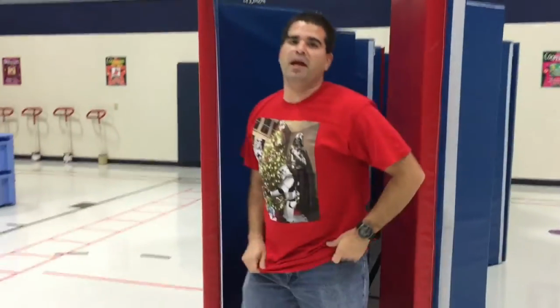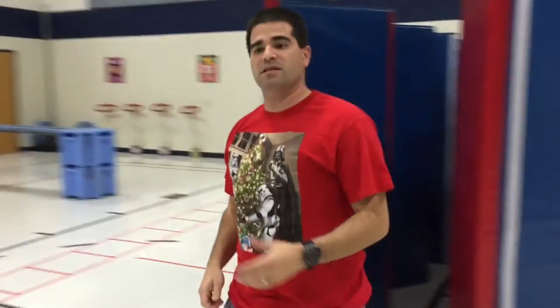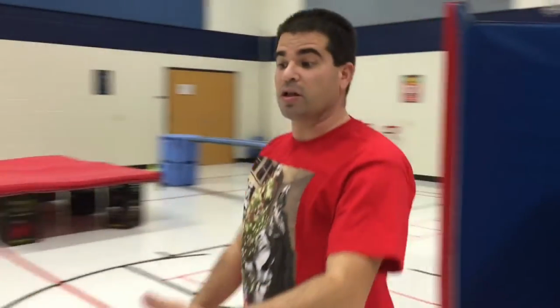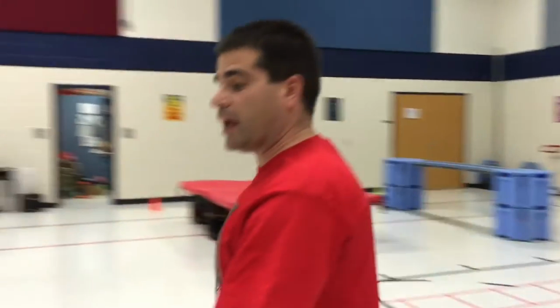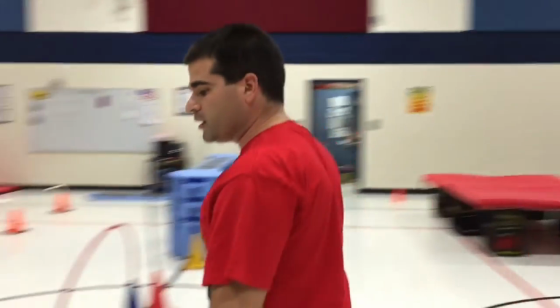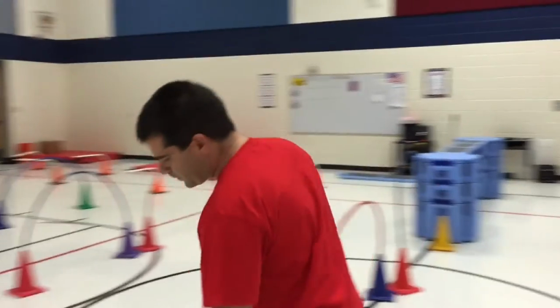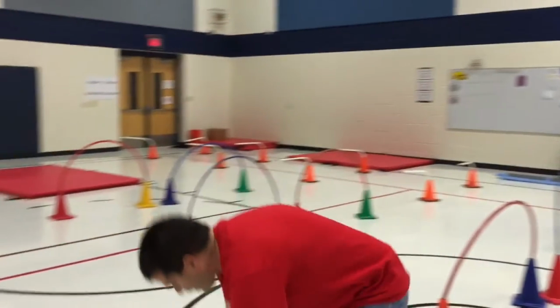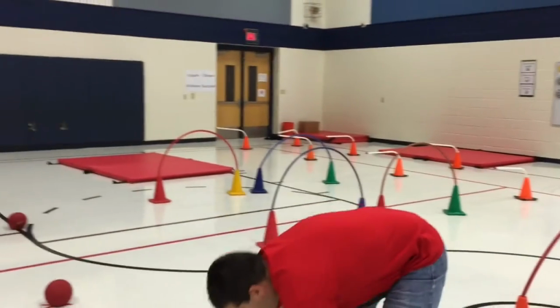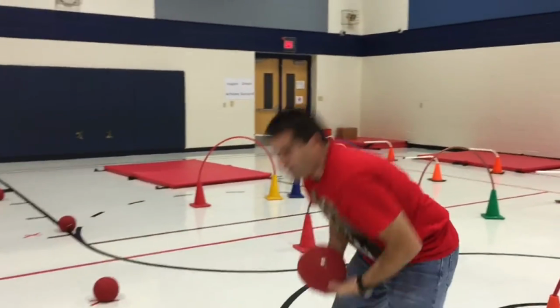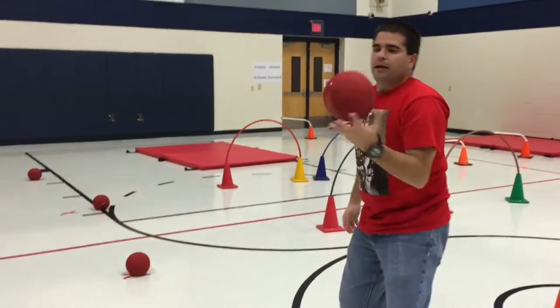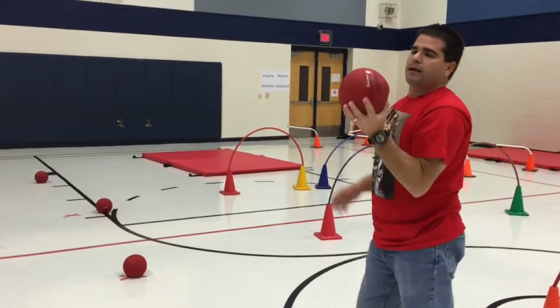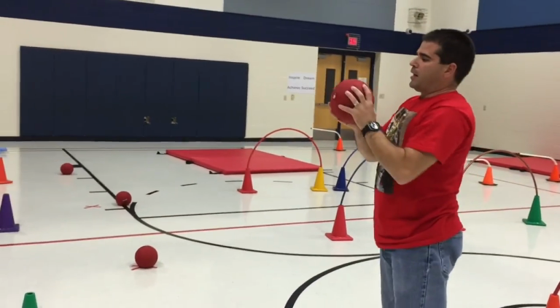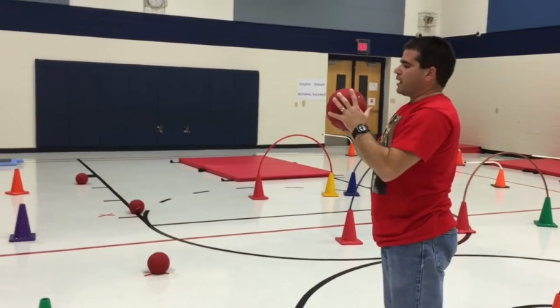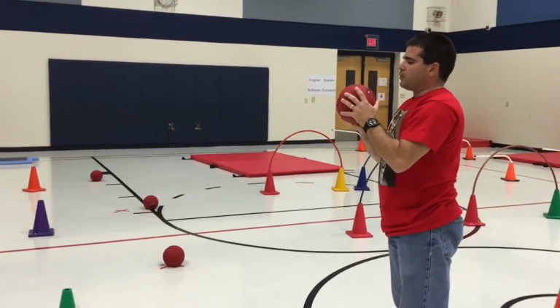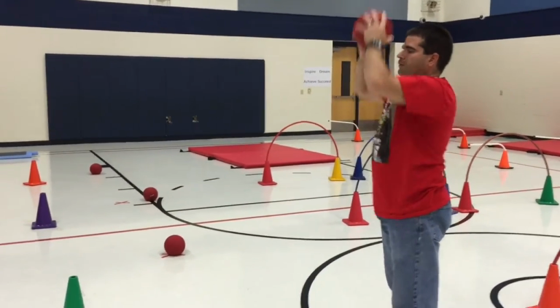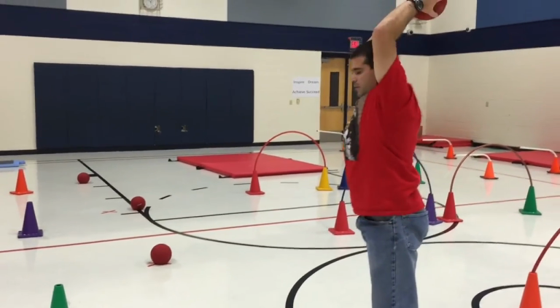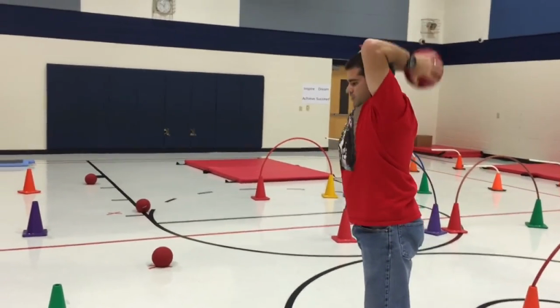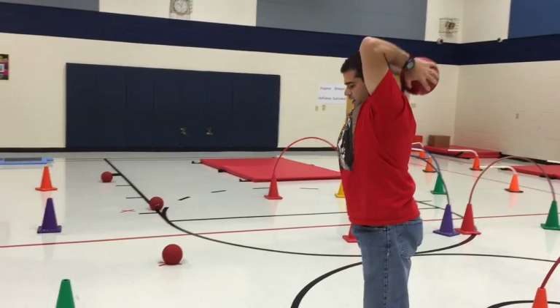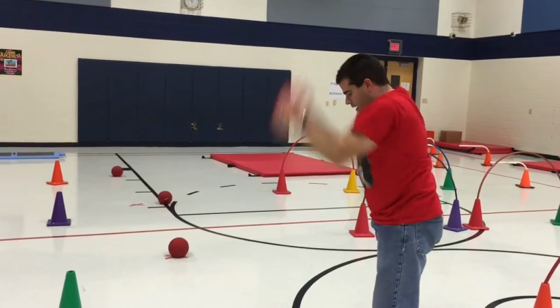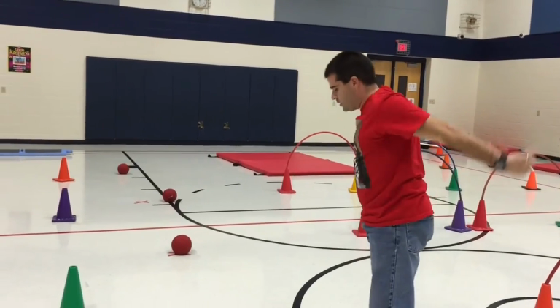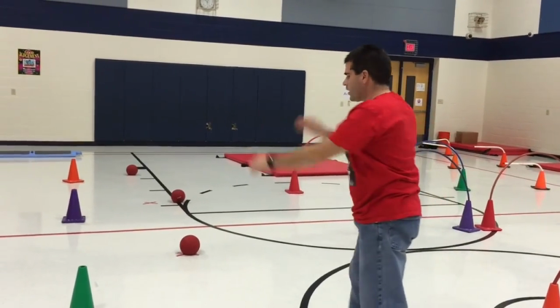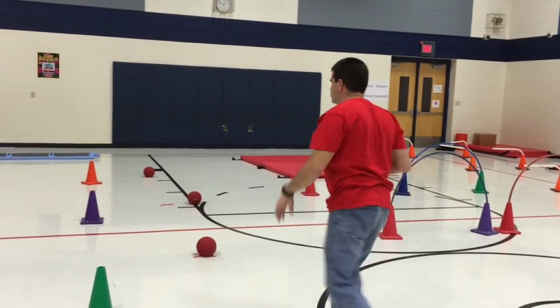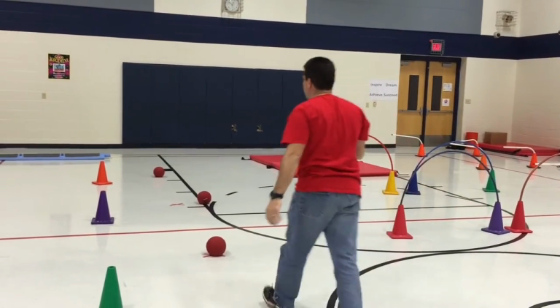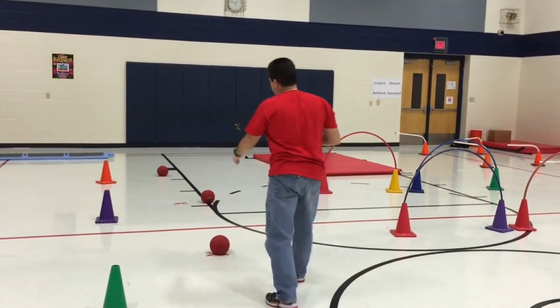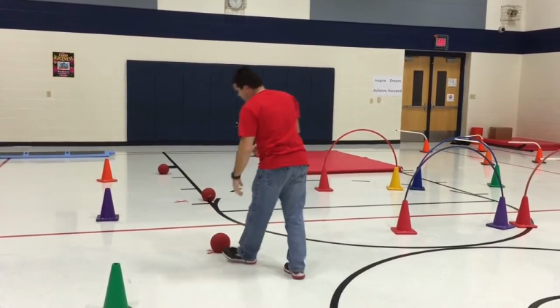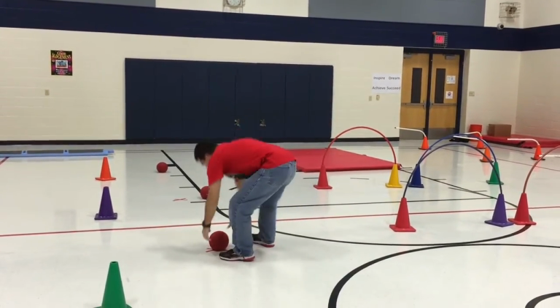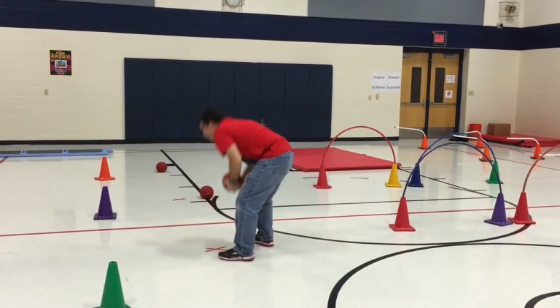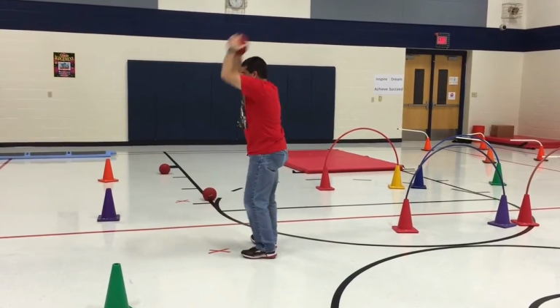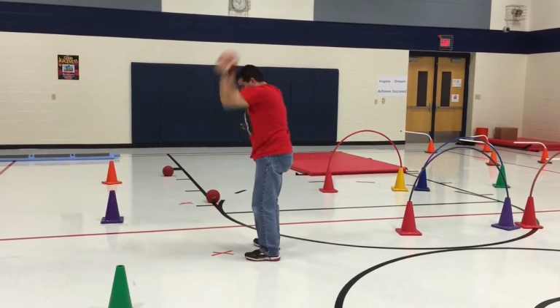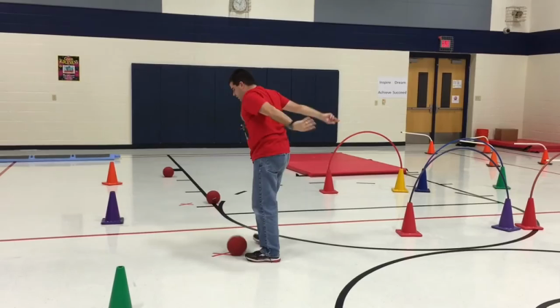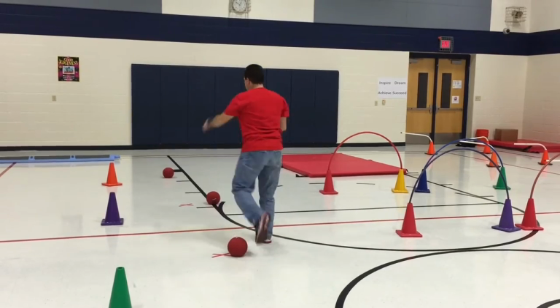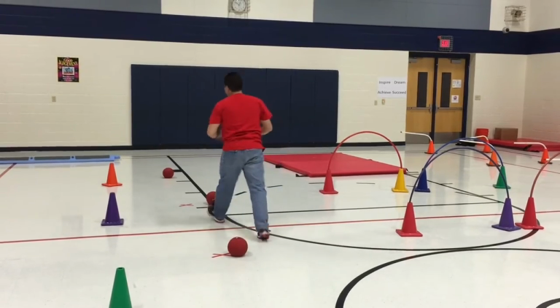And then we have these — these are called slam balls. I think I got these from Gopher if I remember right. So over the head, back down on top of that X. There's four of these that they will do.